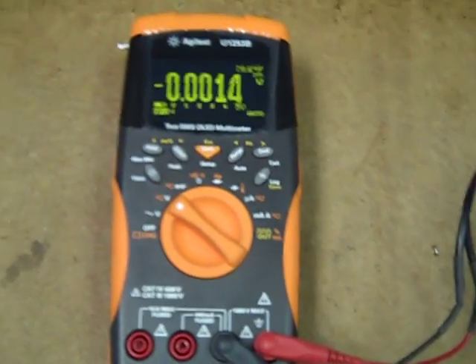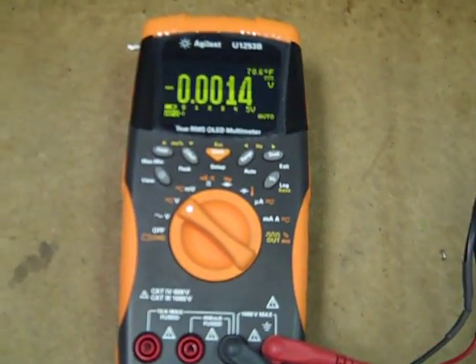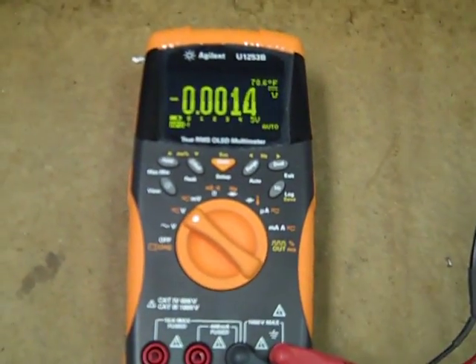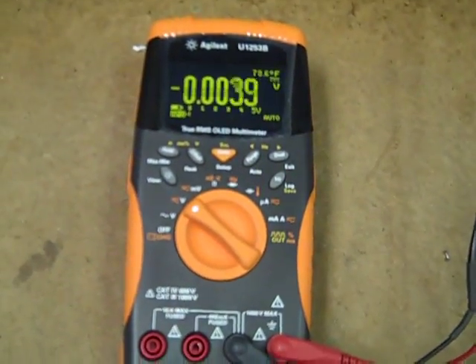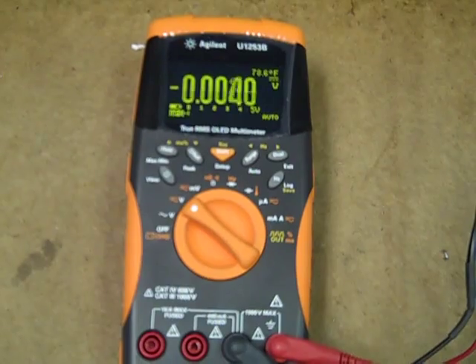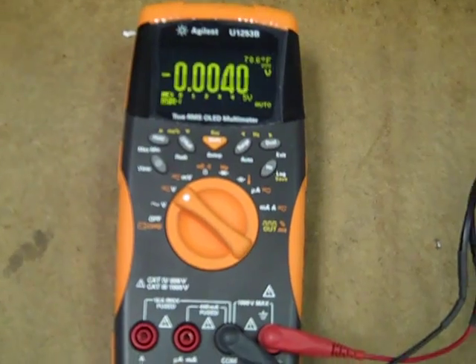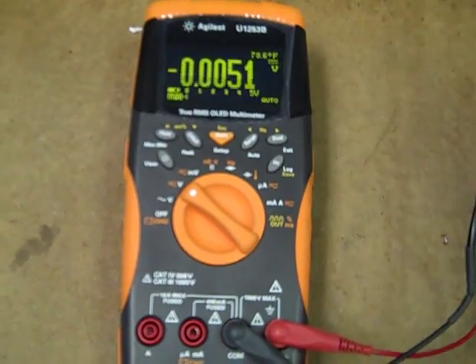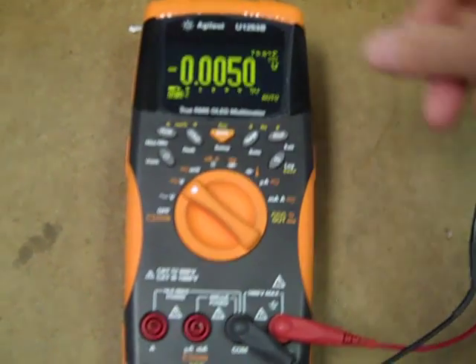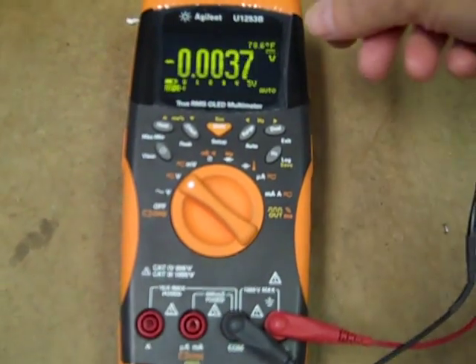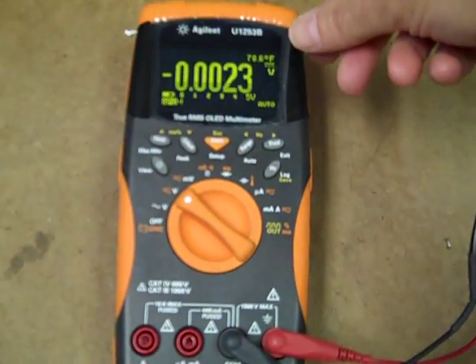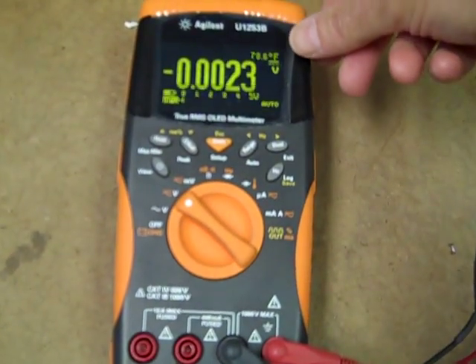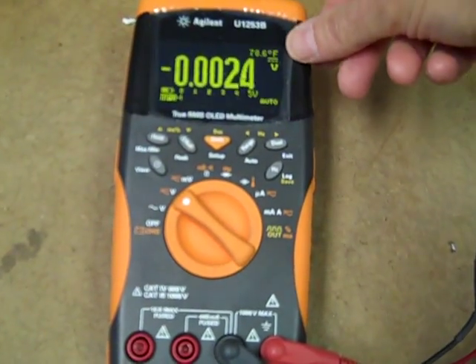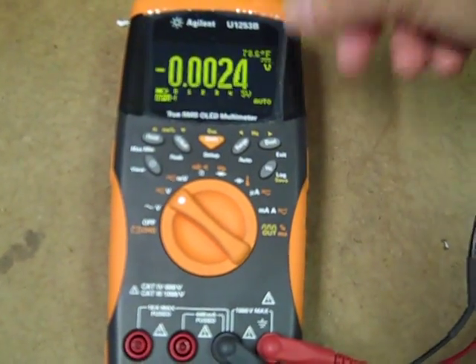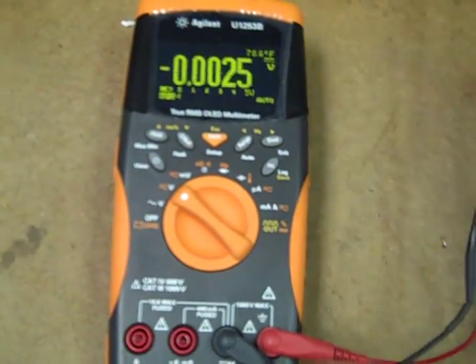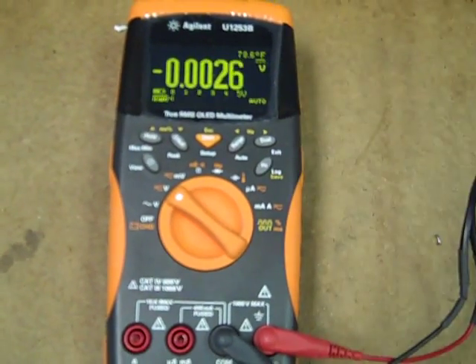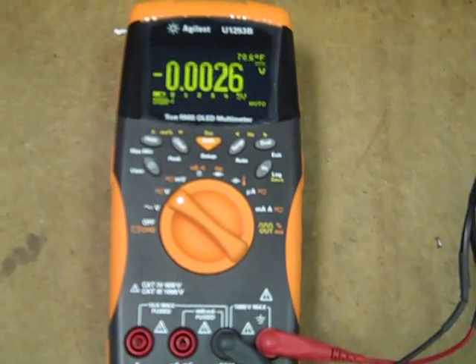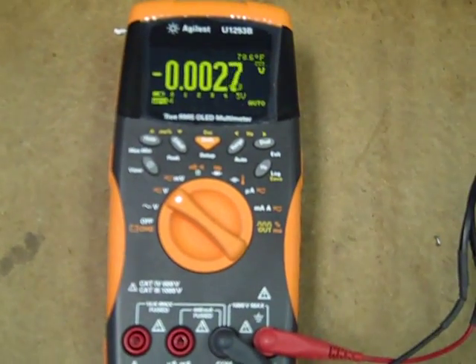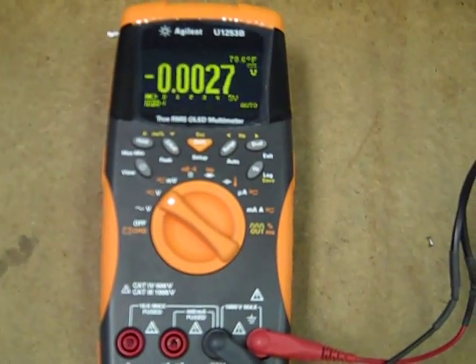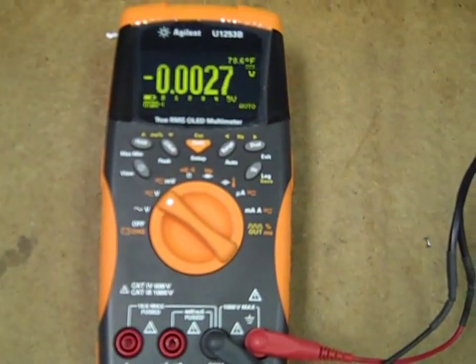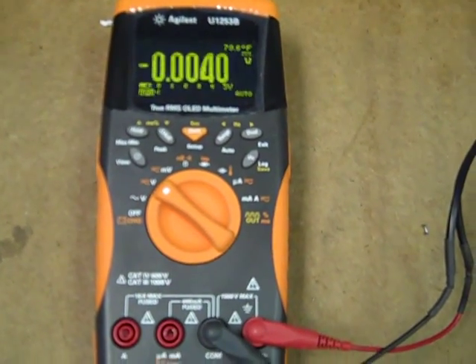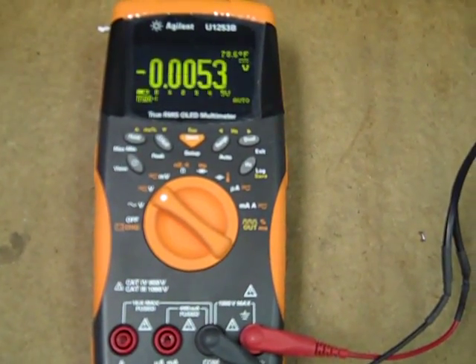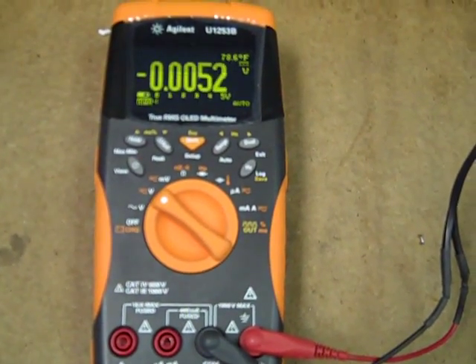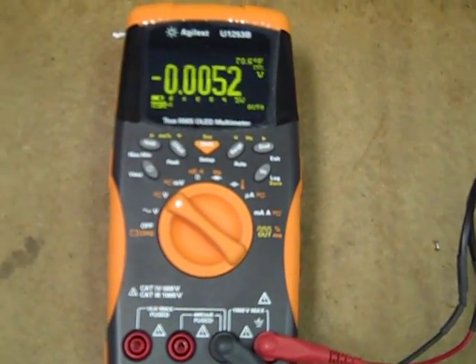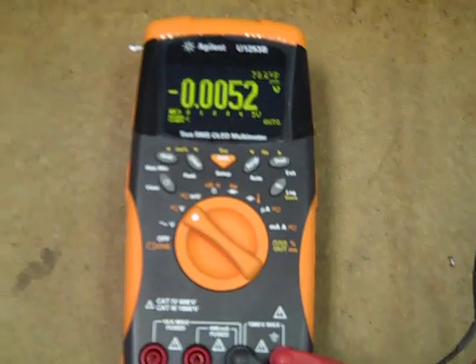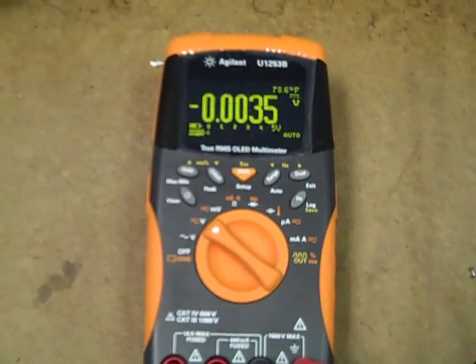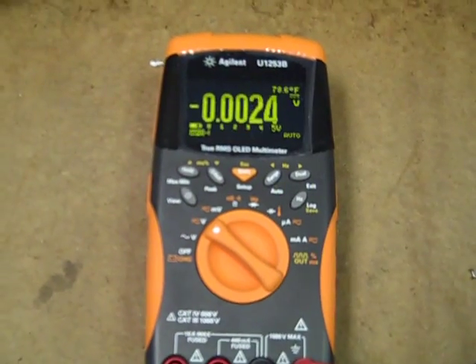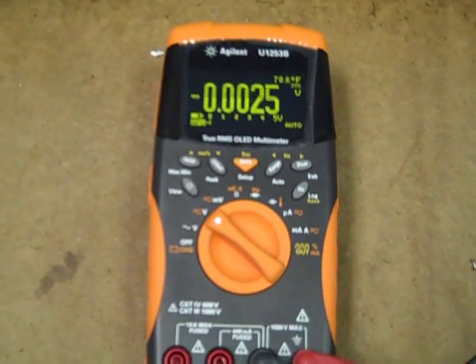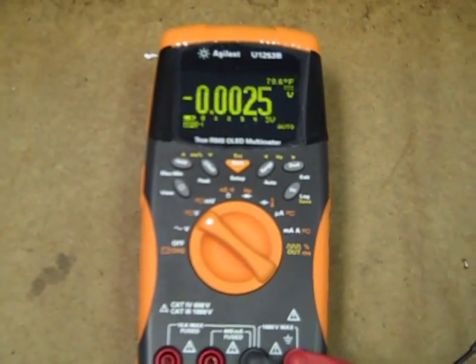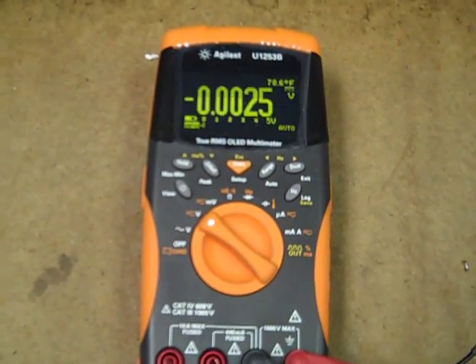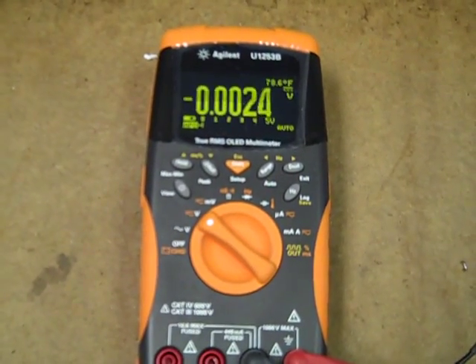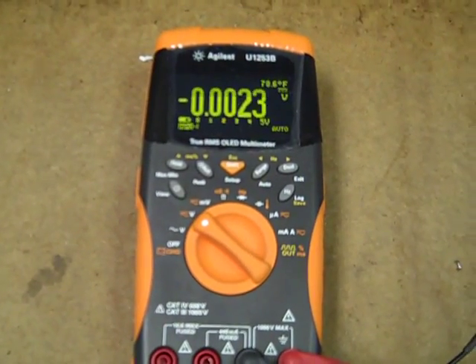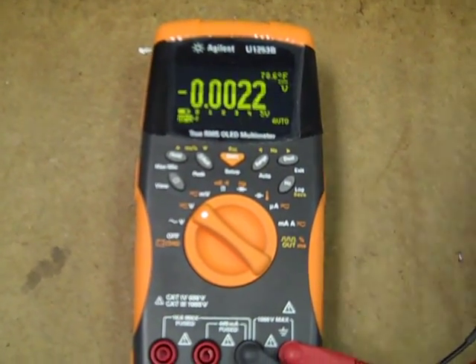DC volts — we're set to temperature display here. DC volts, there's no indication of anything unusual whatsoever.